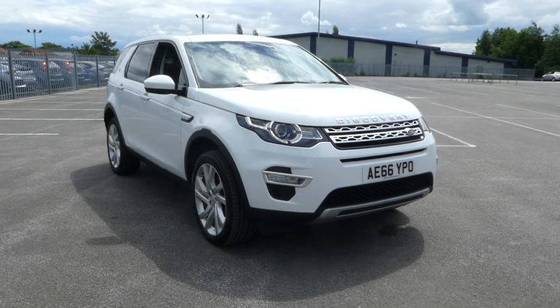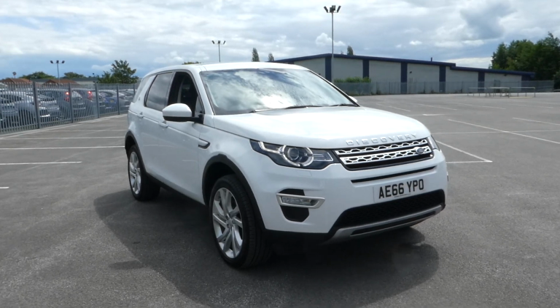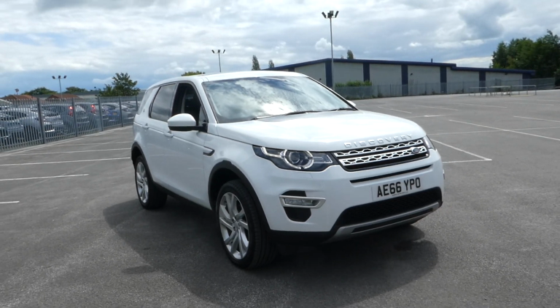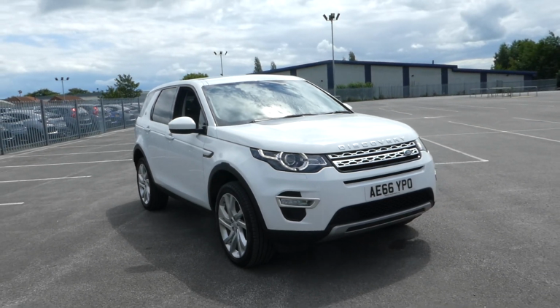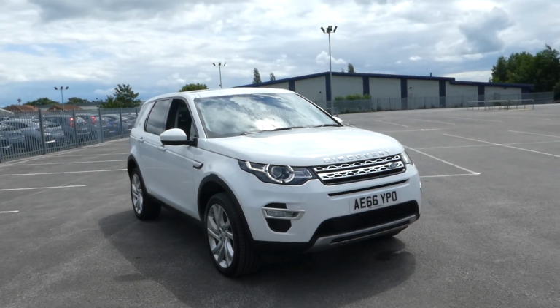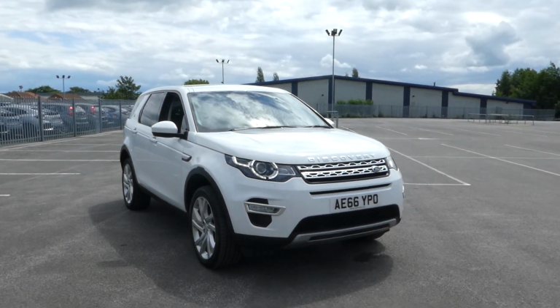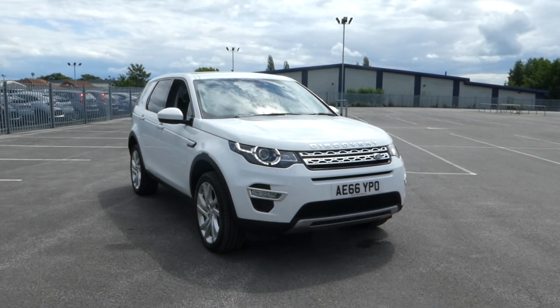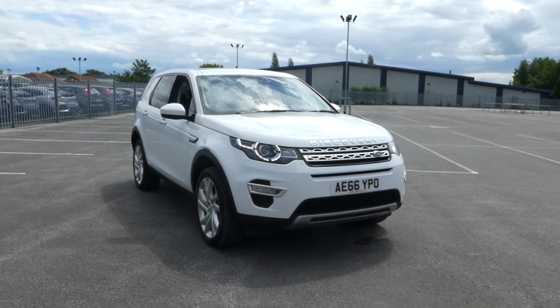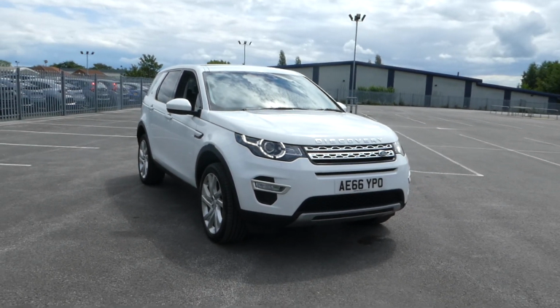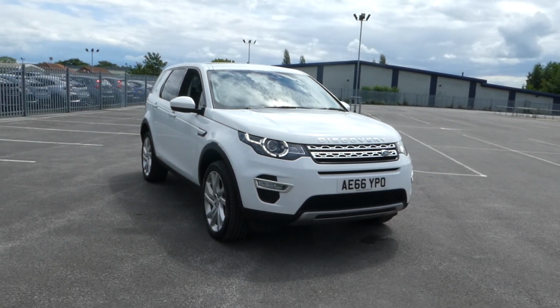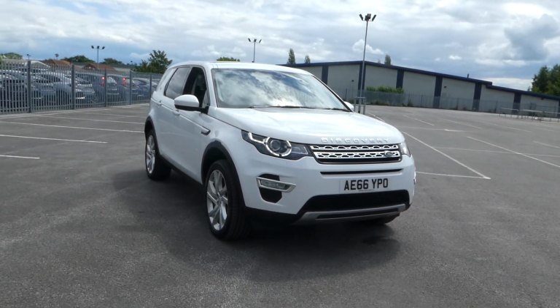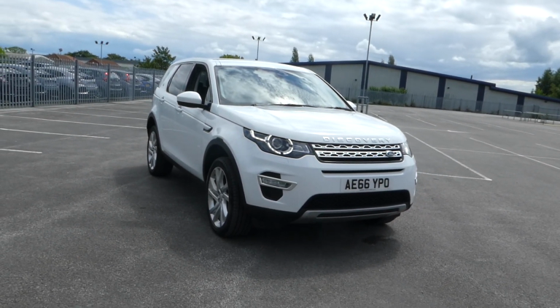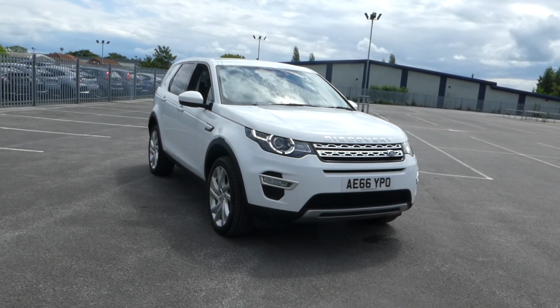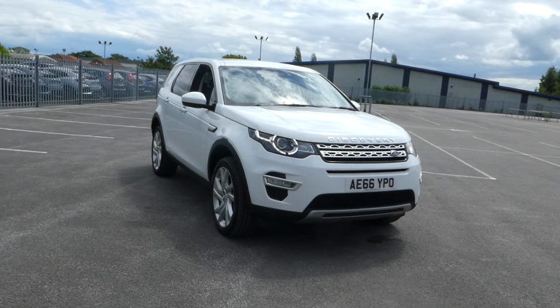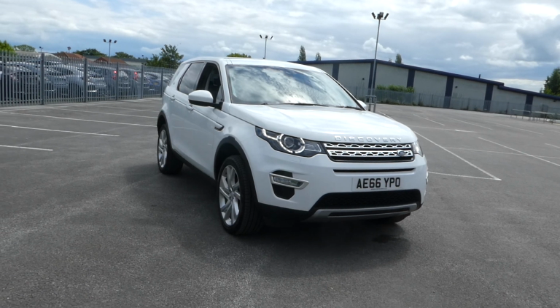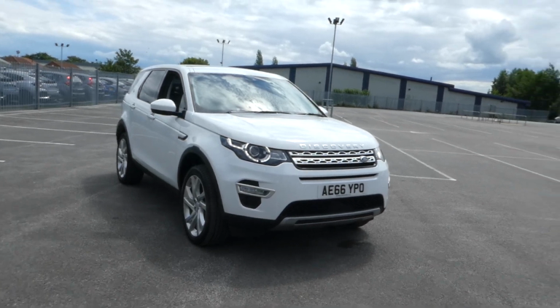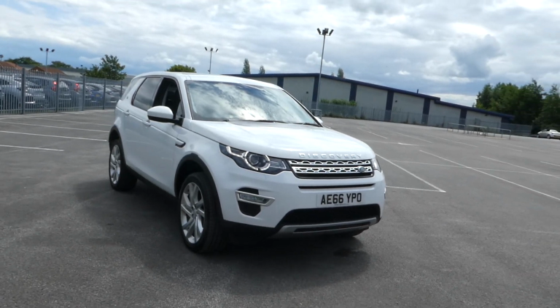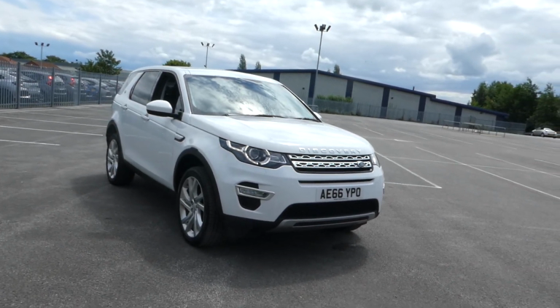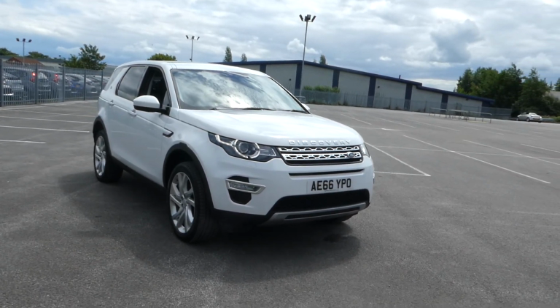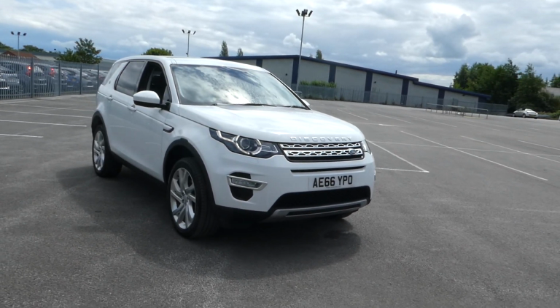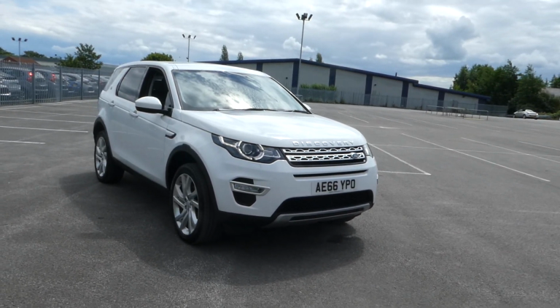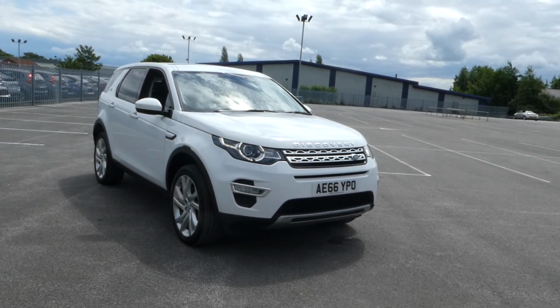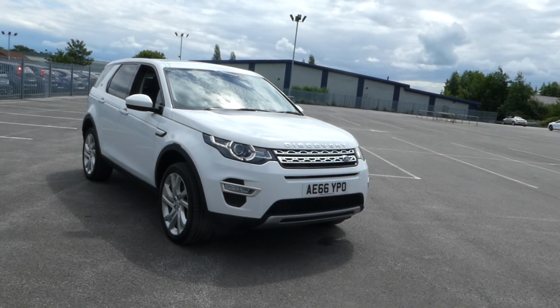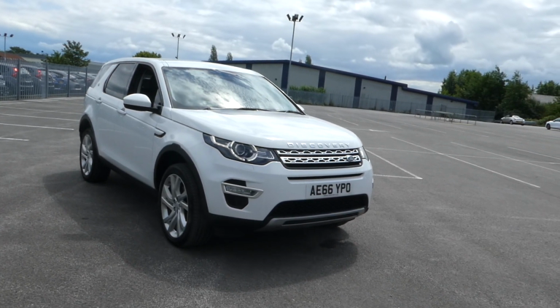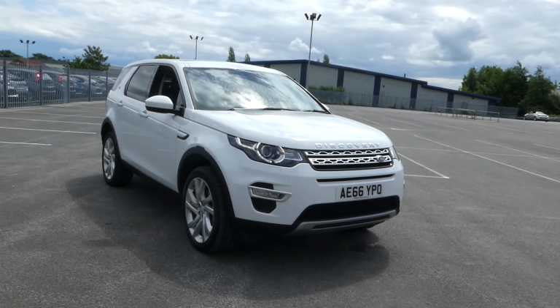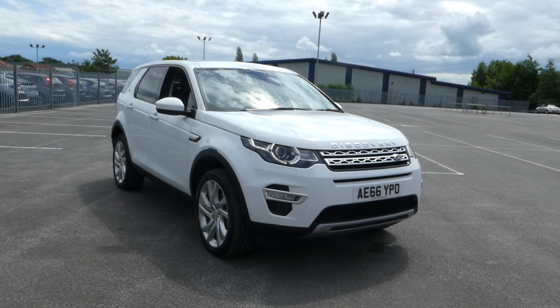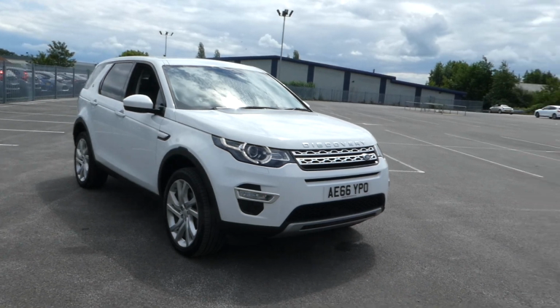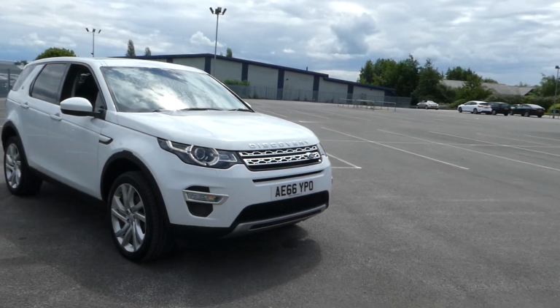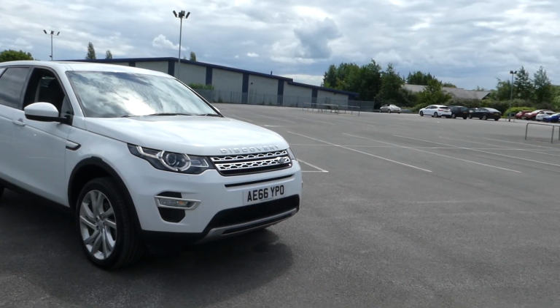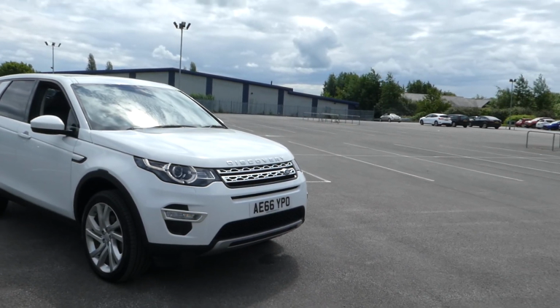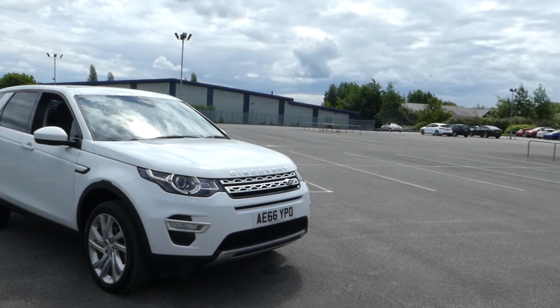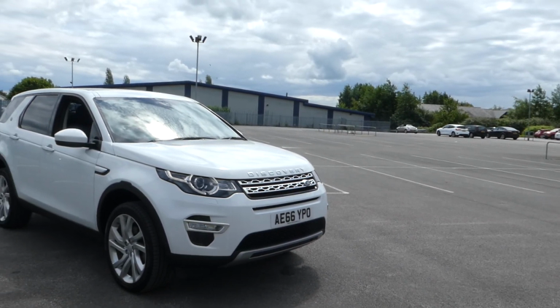Hi, welcome to Lincoln Pentagon on Outer Circle Road. I'm Lee, and I'm here to show you this rather amazing Land Rover Discovery — it's a 66-plate Land Rover Discovery Sport.